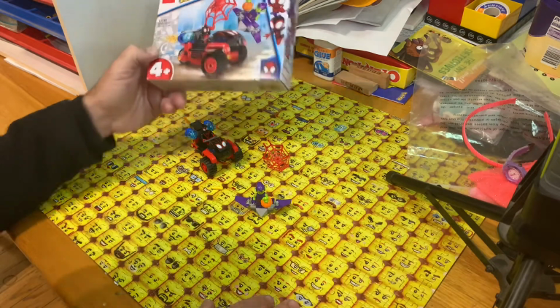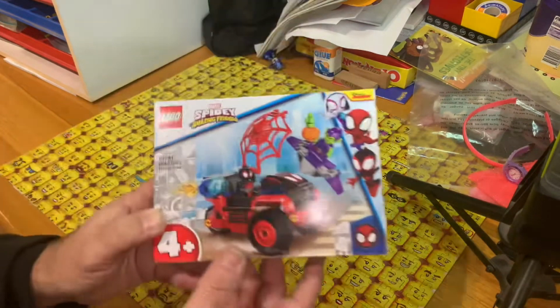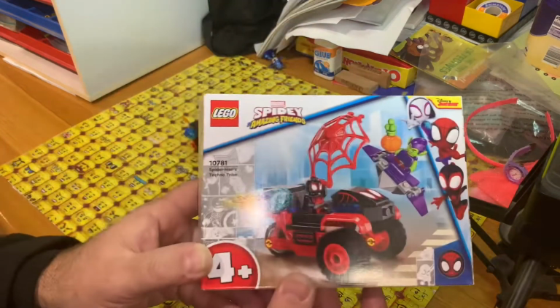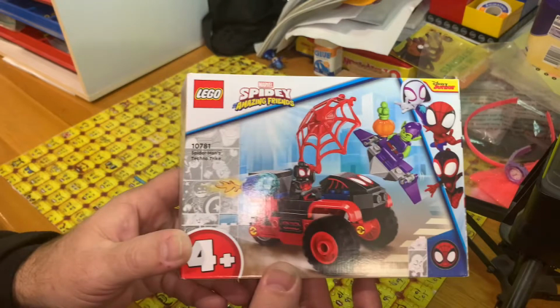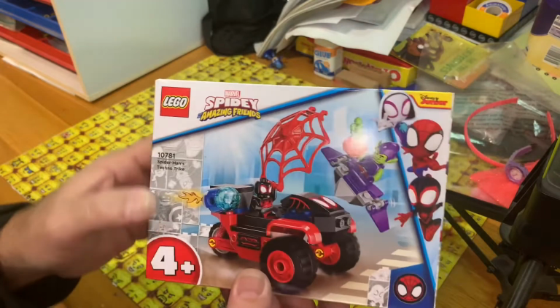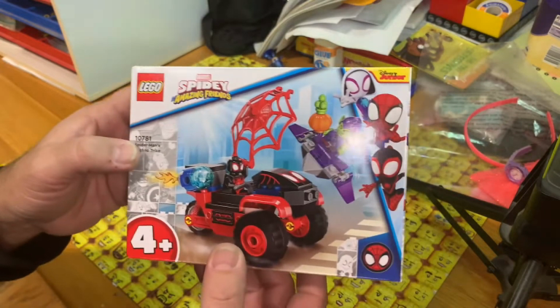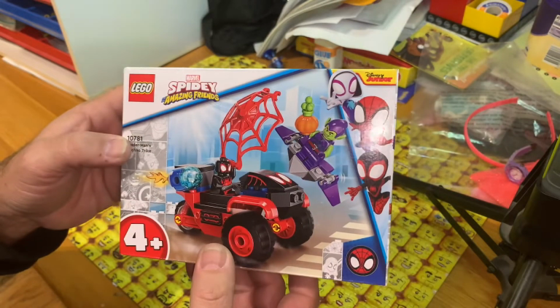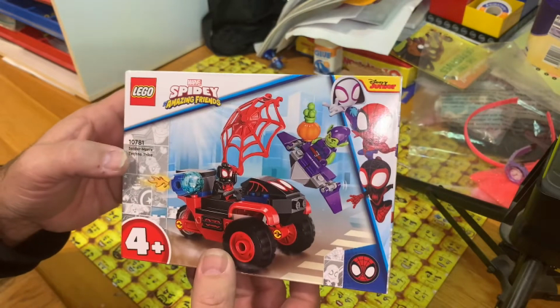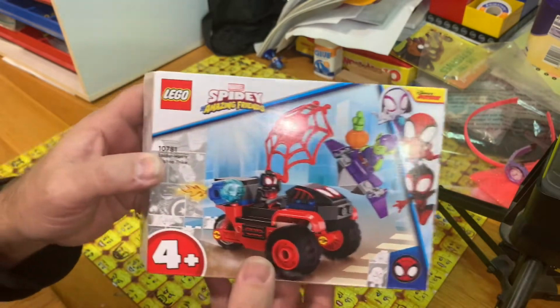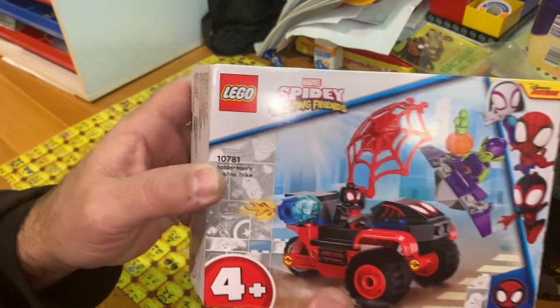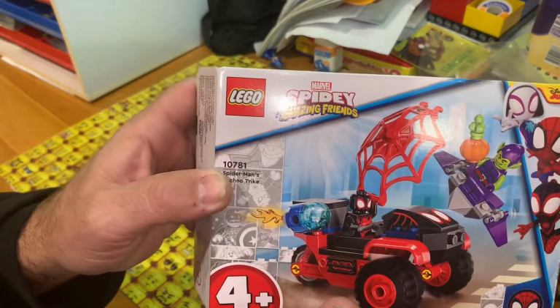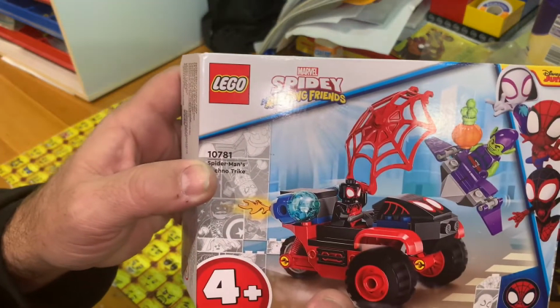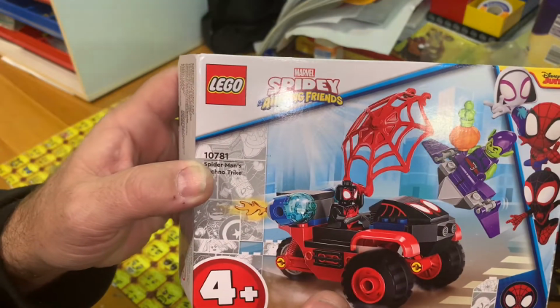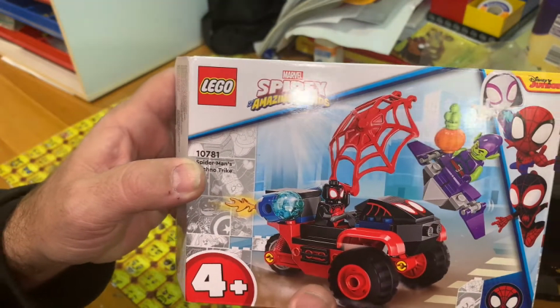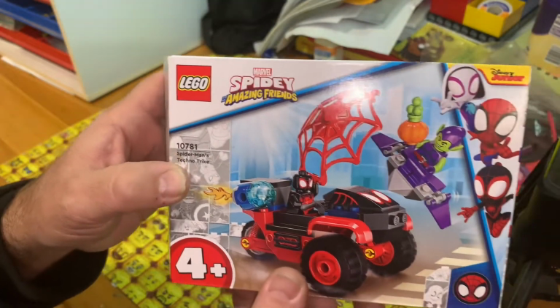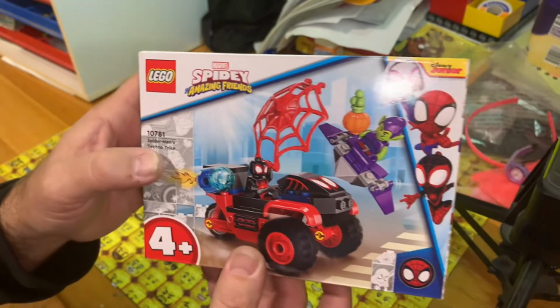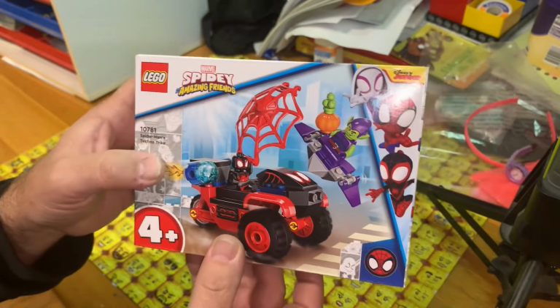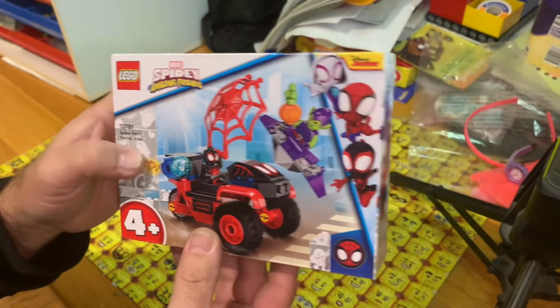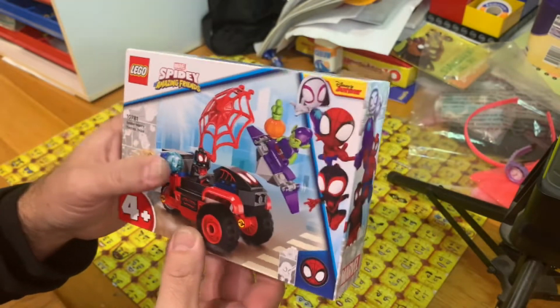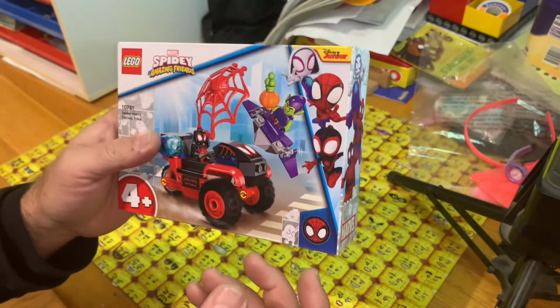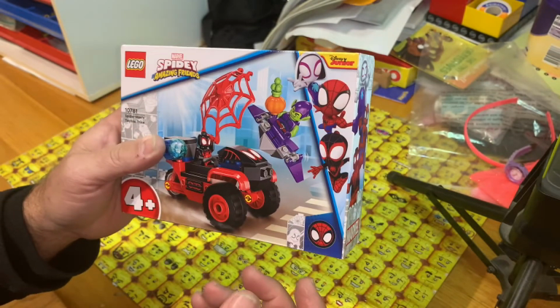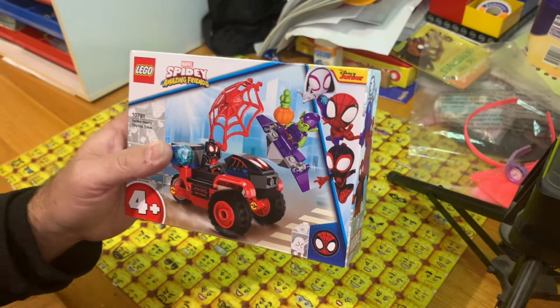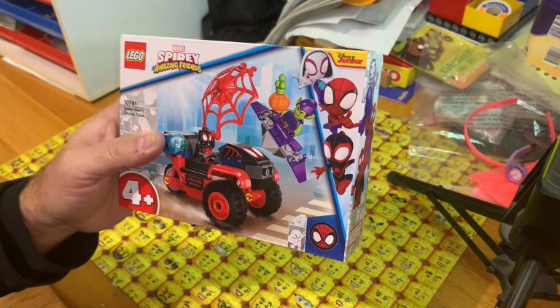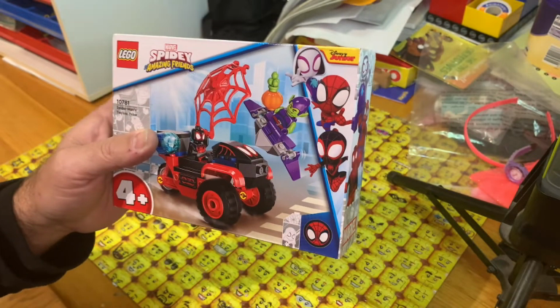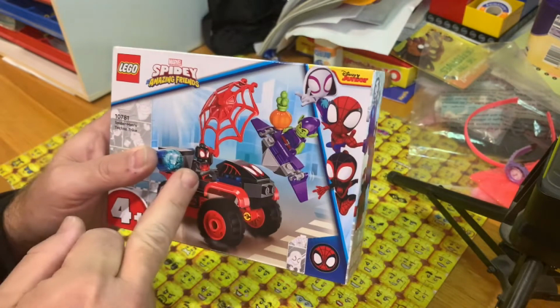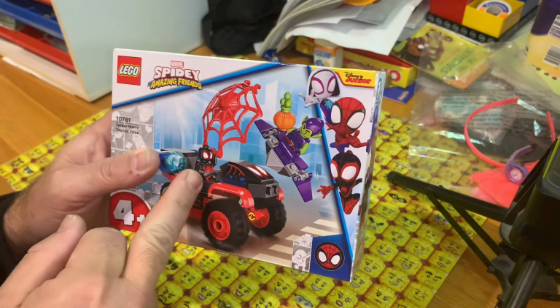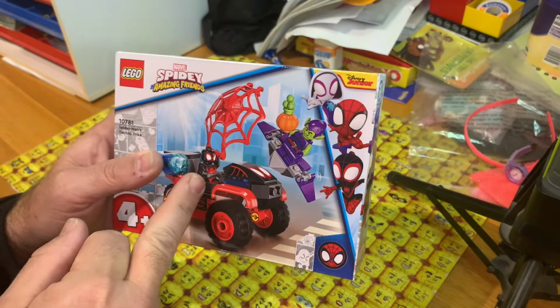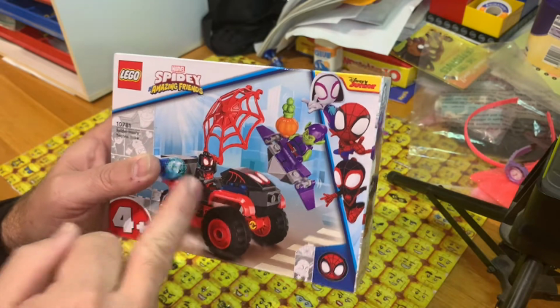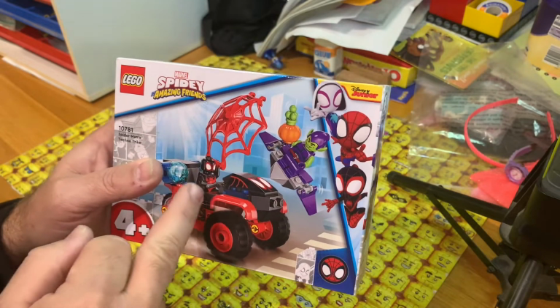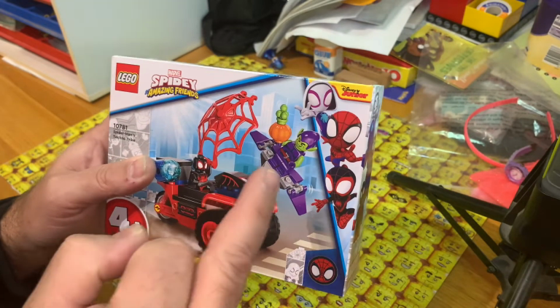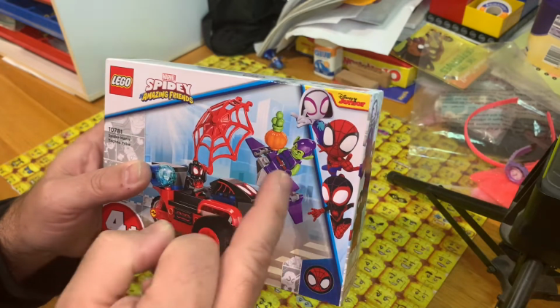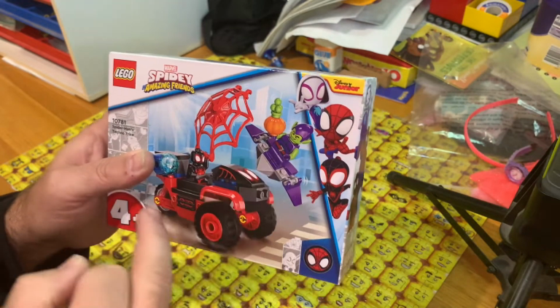This is set 10781, Spider-Man's Techno Trike, rated for ages 4+. It's actually Miles Morales with the Green Goblin.